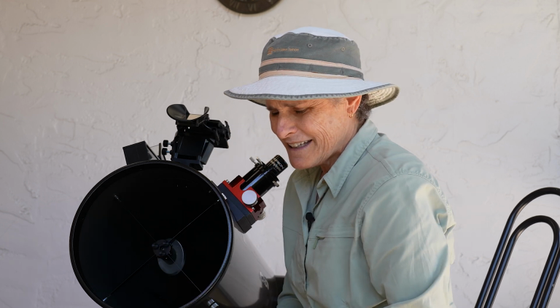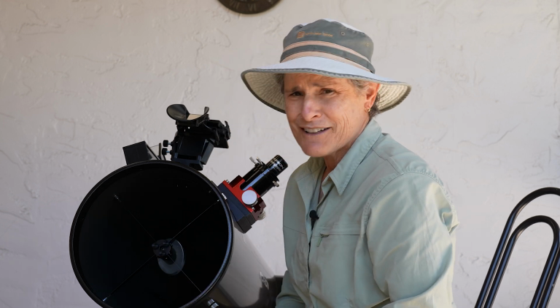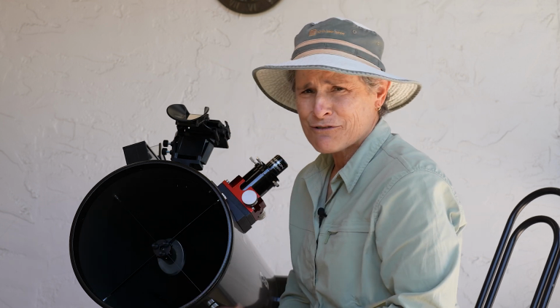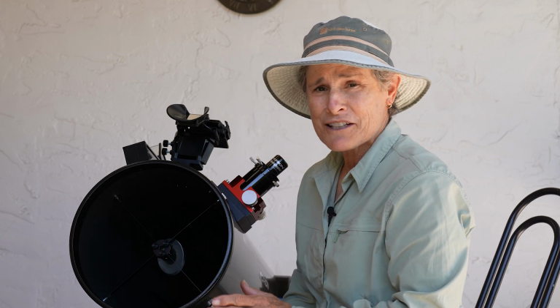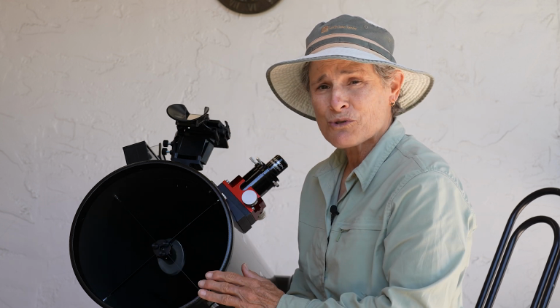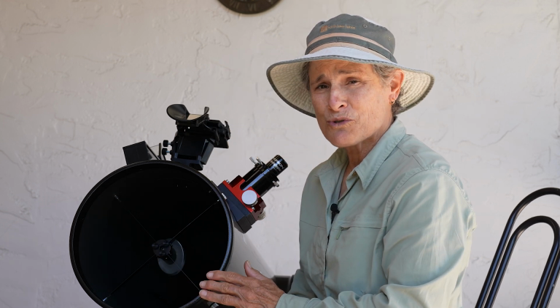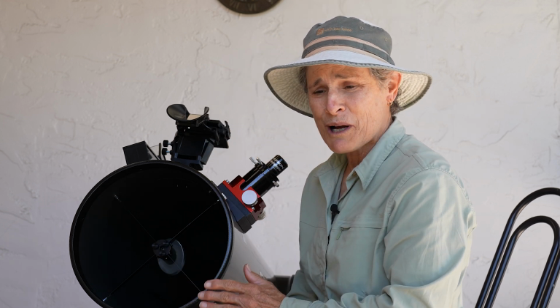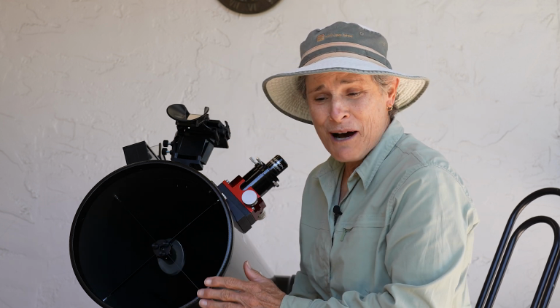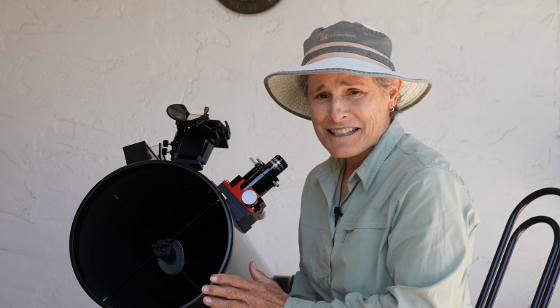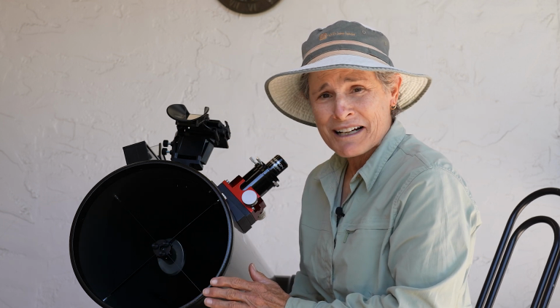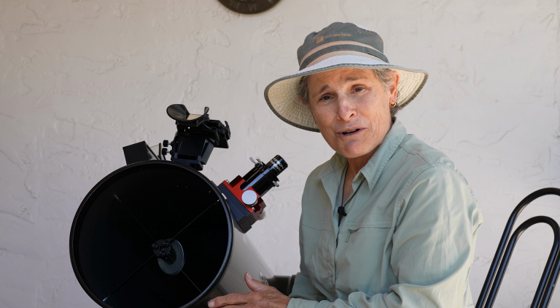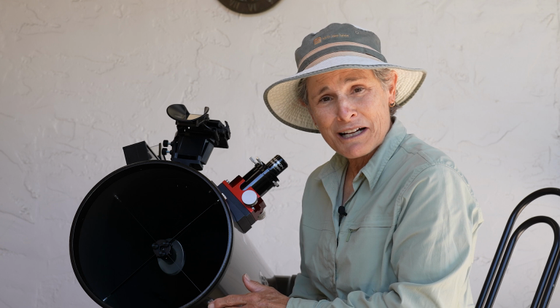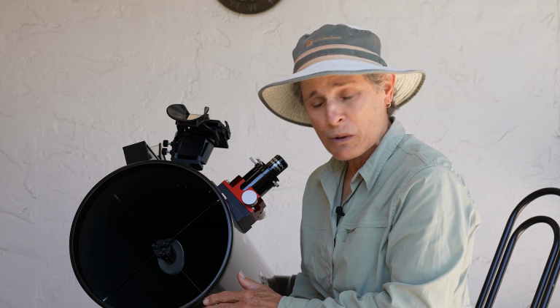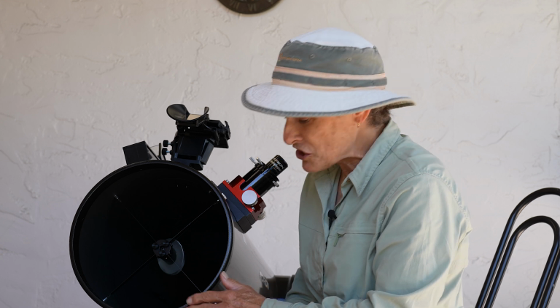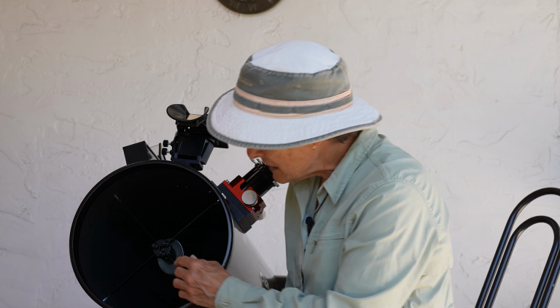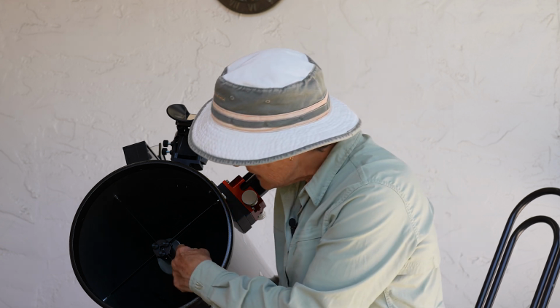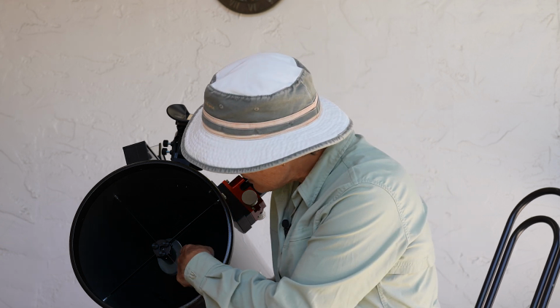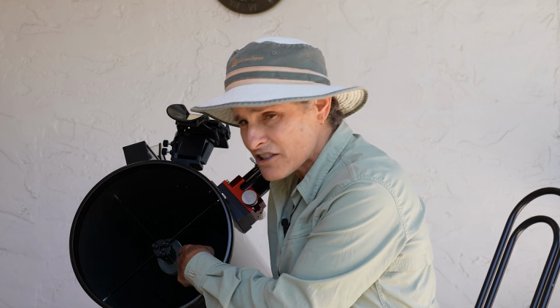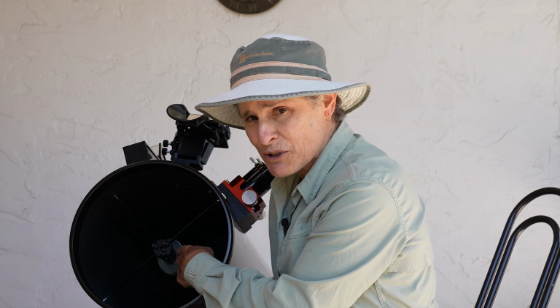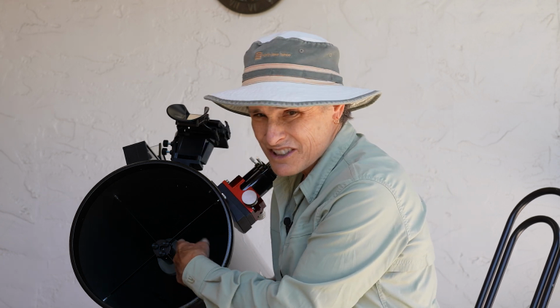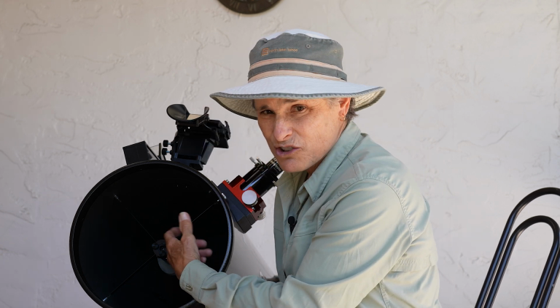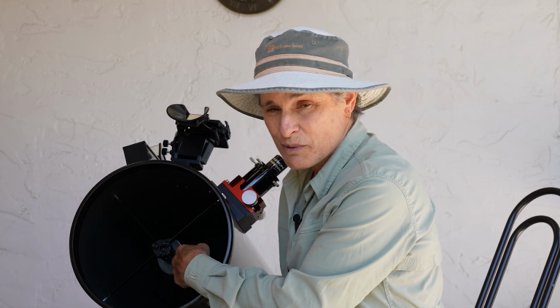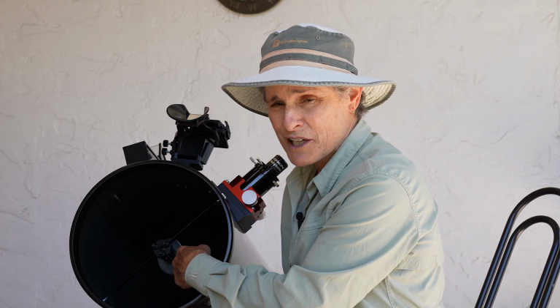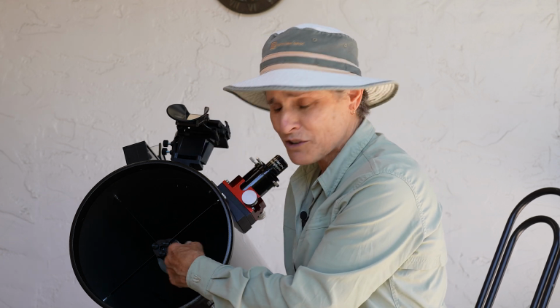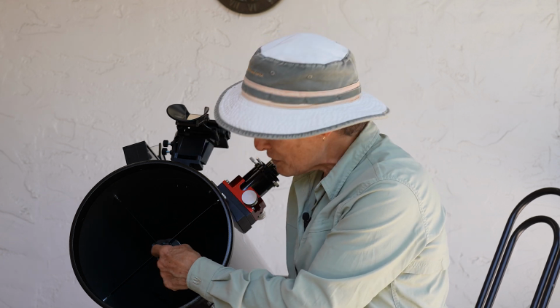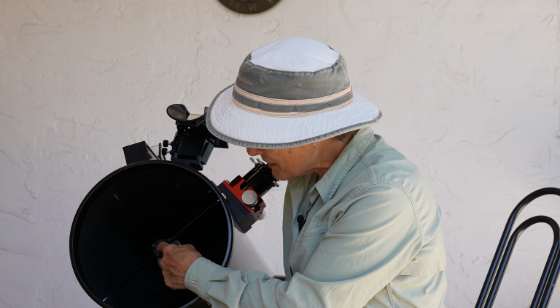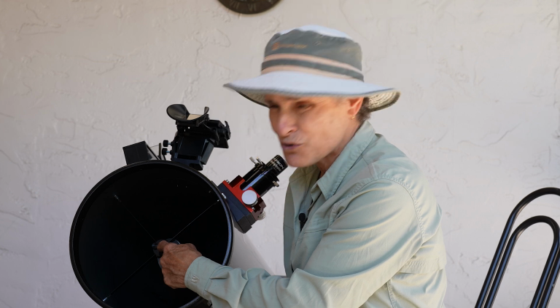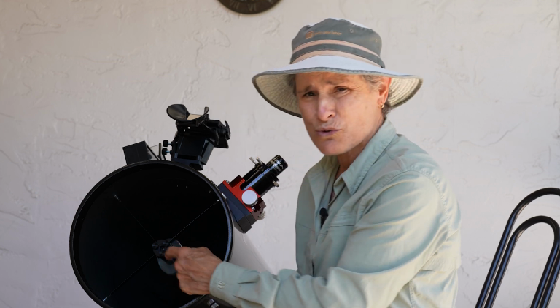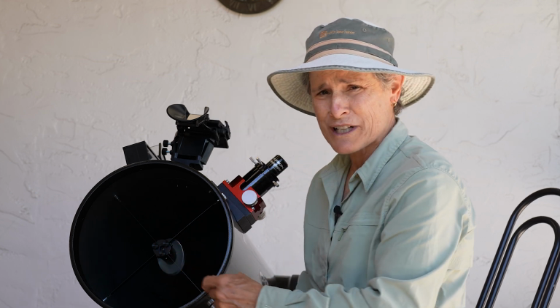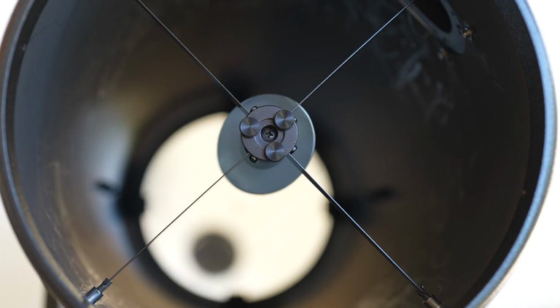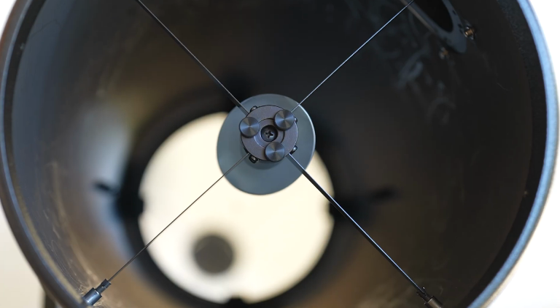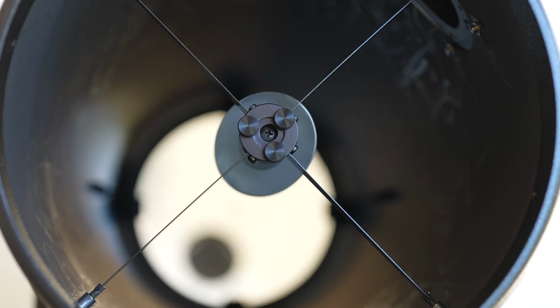And now that I've replaced those screws with Bob's Knobs, I see why it kept going out of collimation. The secondary mirror on this telescope is held in place by that central screw, and I think it was too loose.